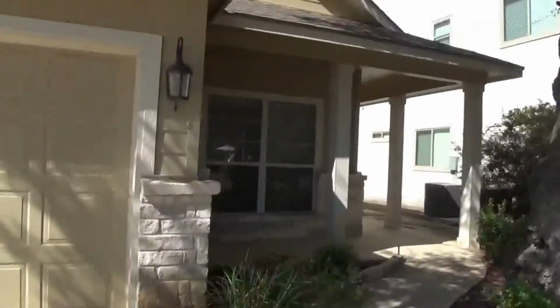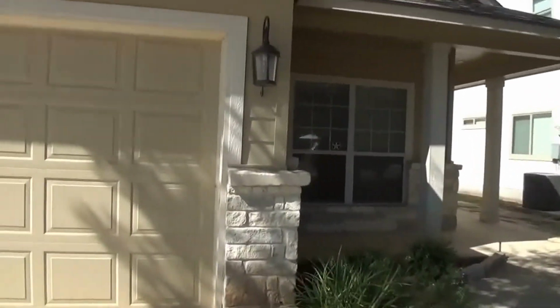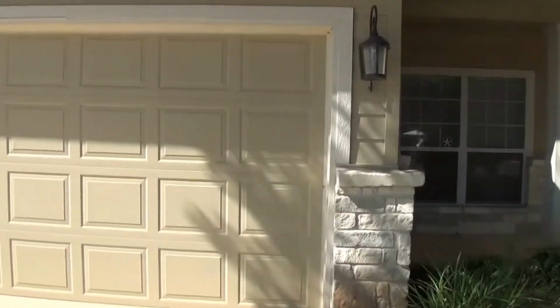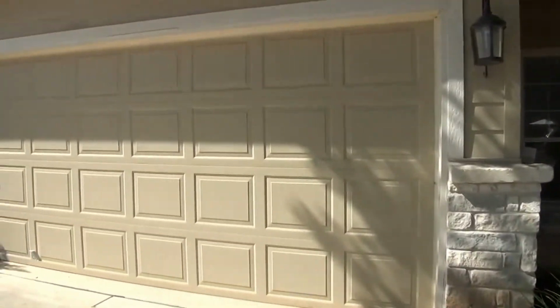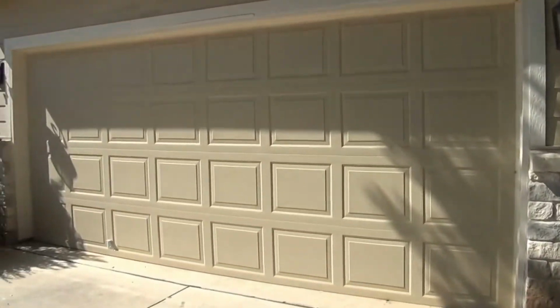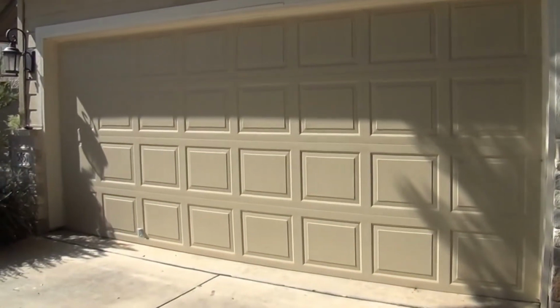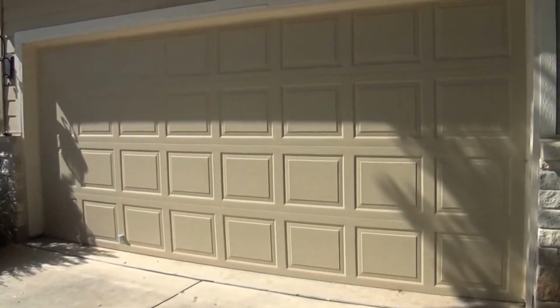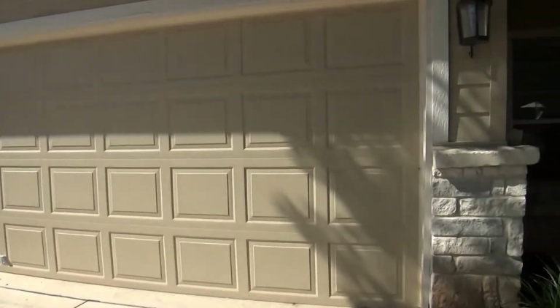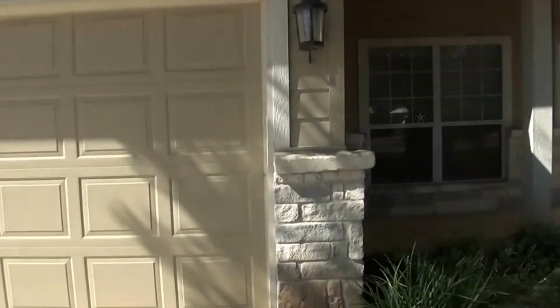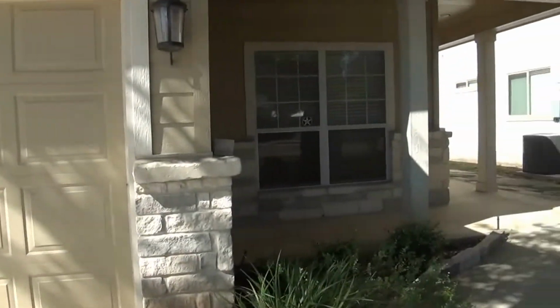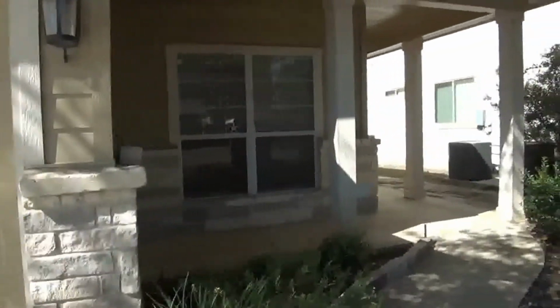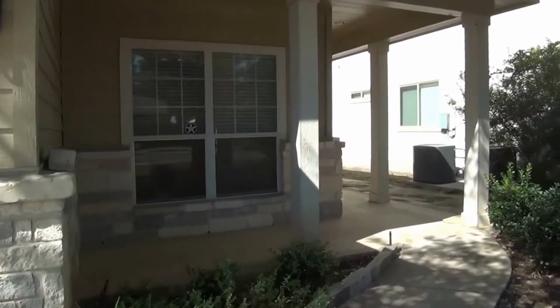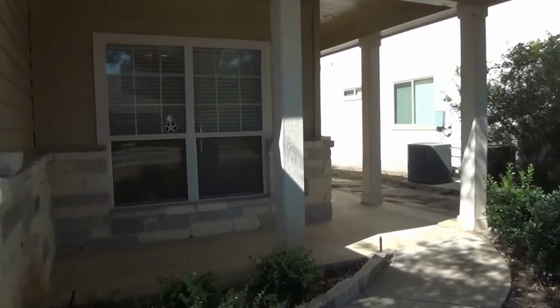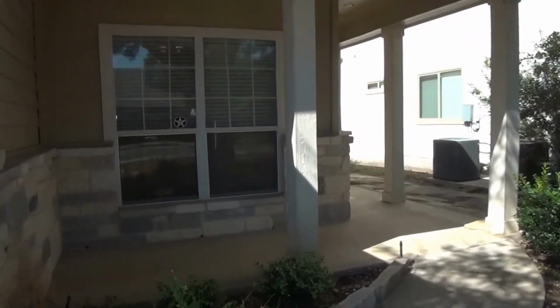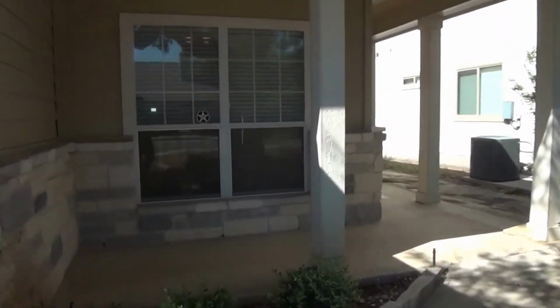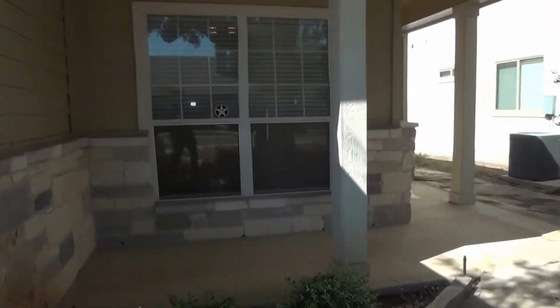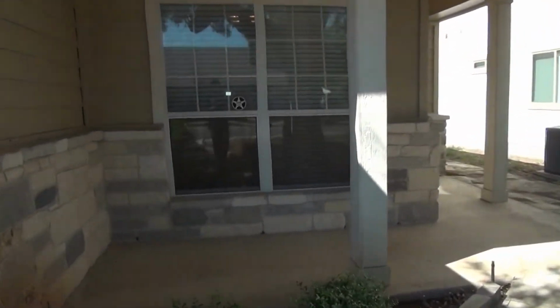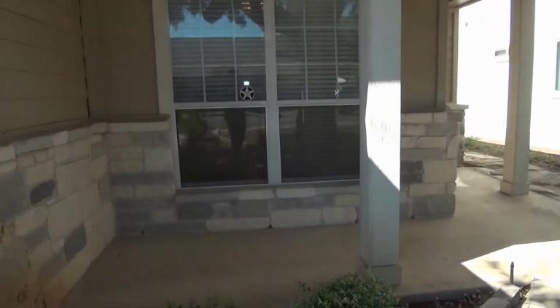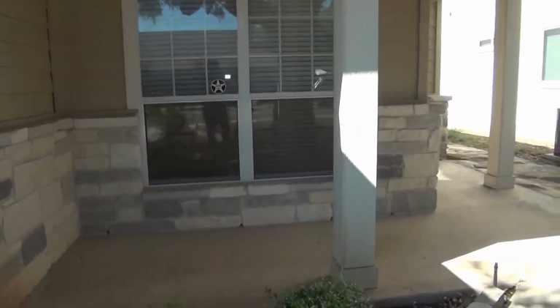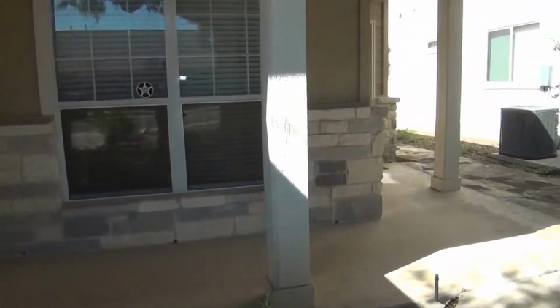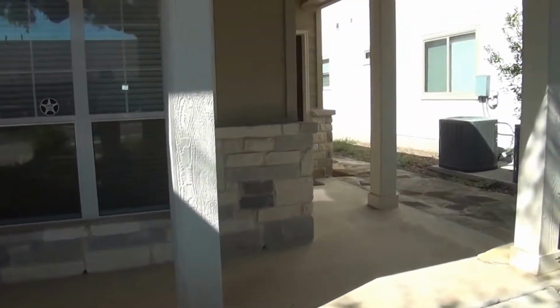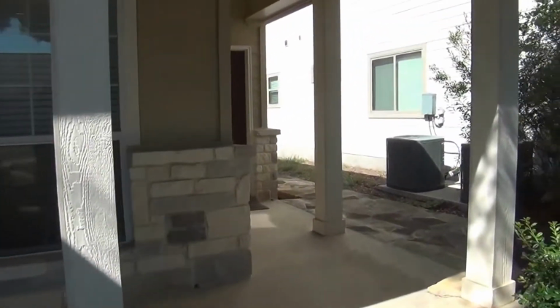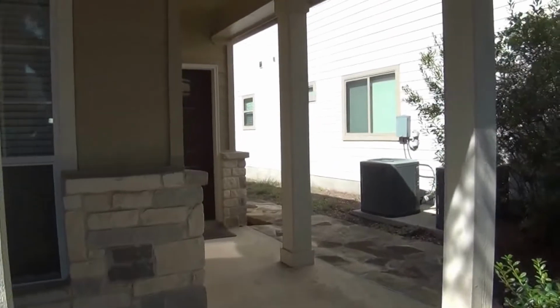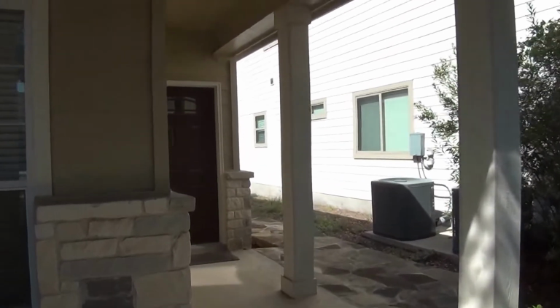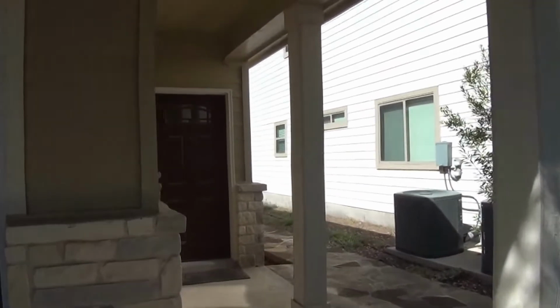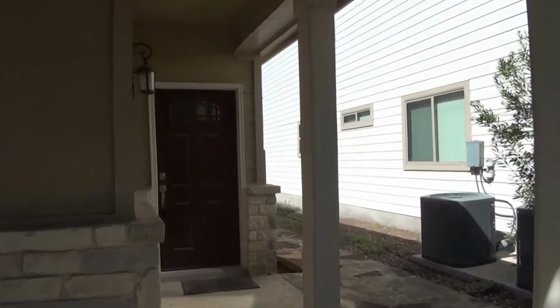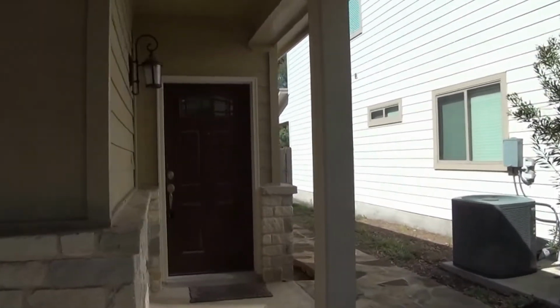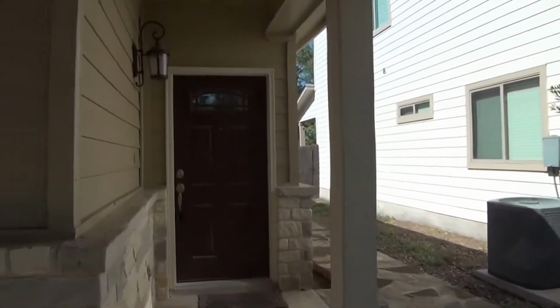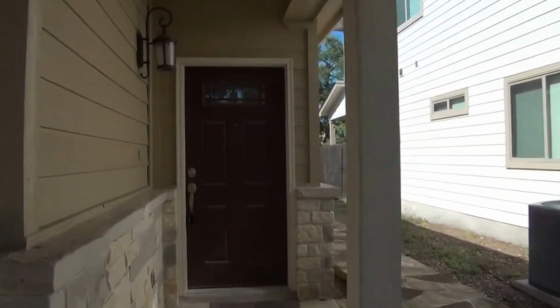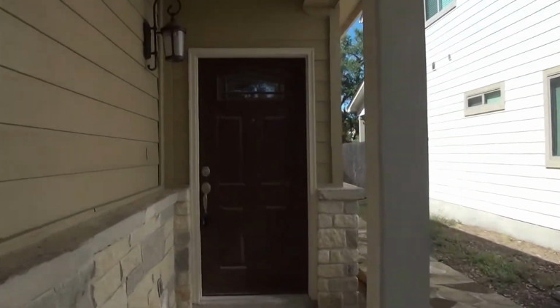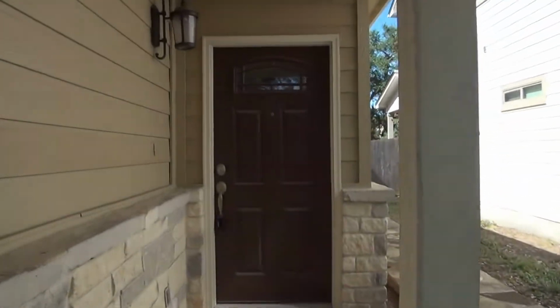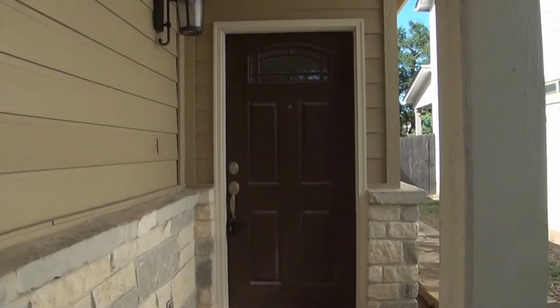We have a two-car garage with a garage door opener — it's a standard size garage. There's a nice front porch here. The house itself is a three-bedroom, two-bath, single-story home.